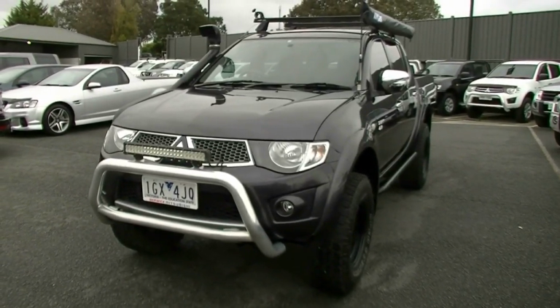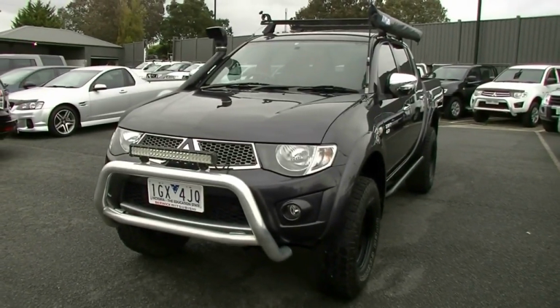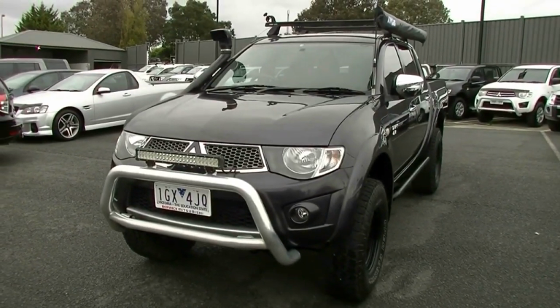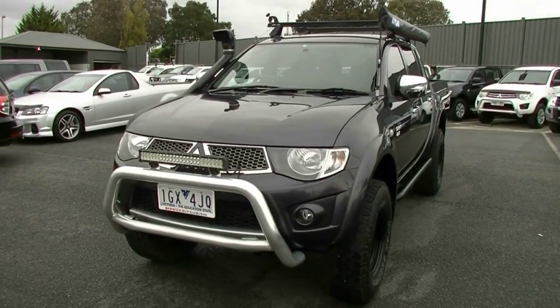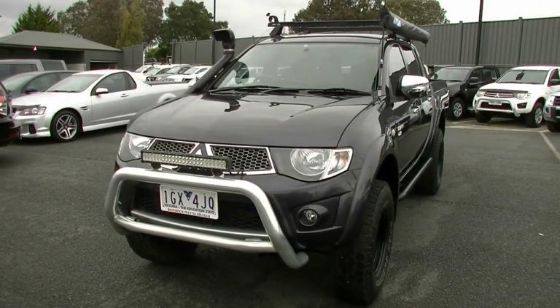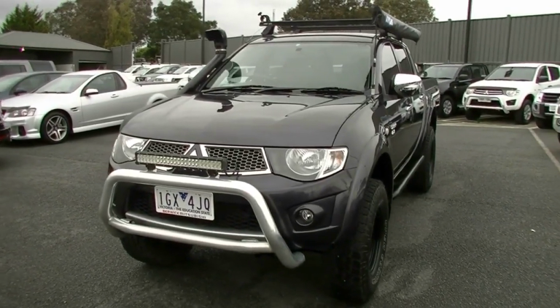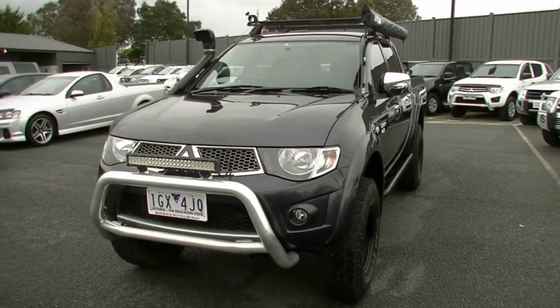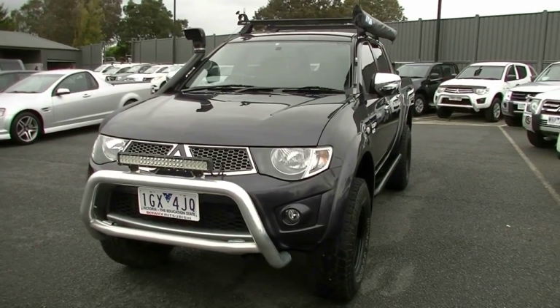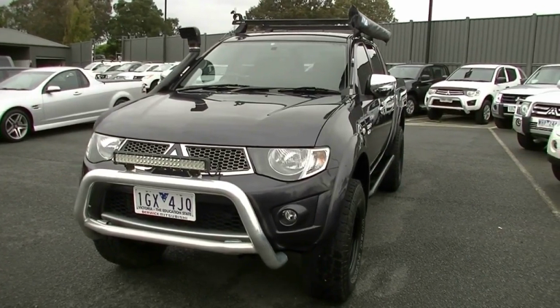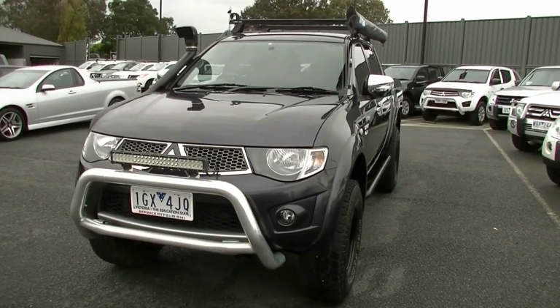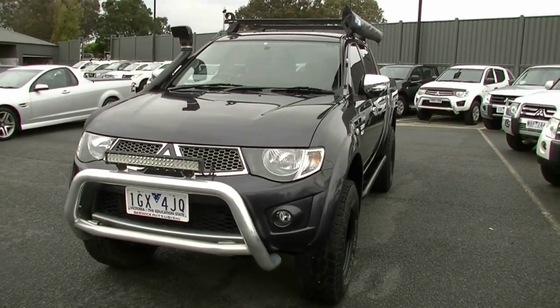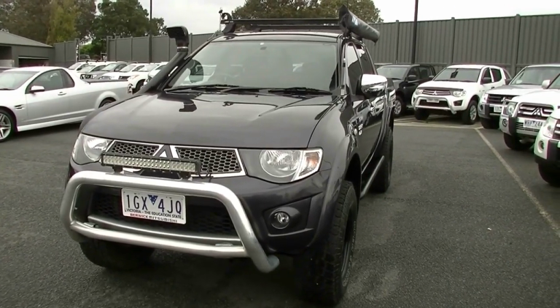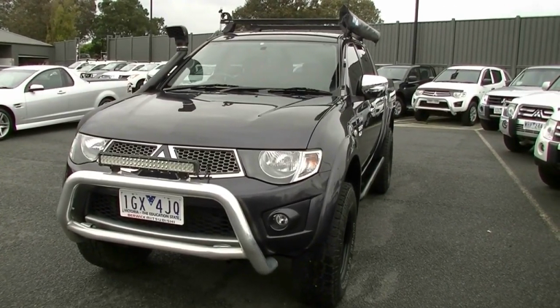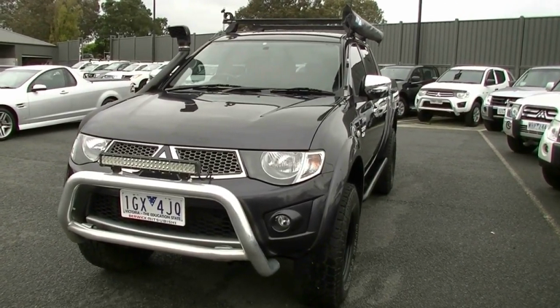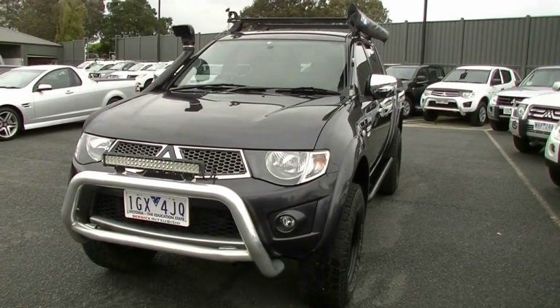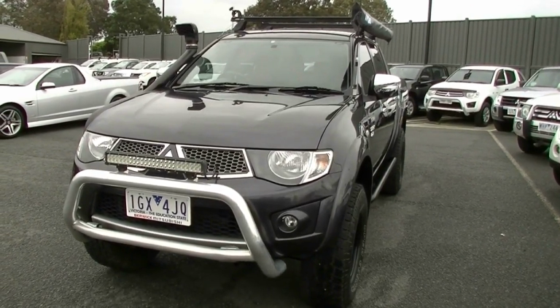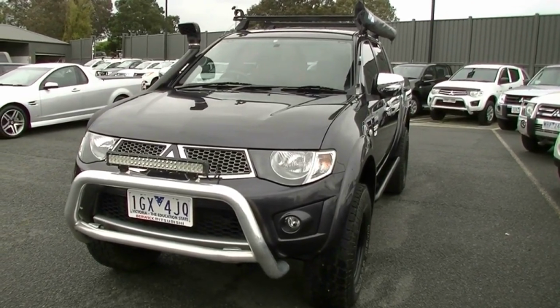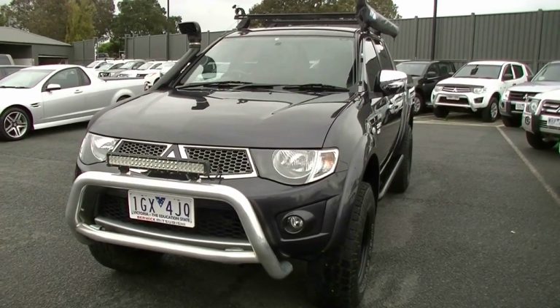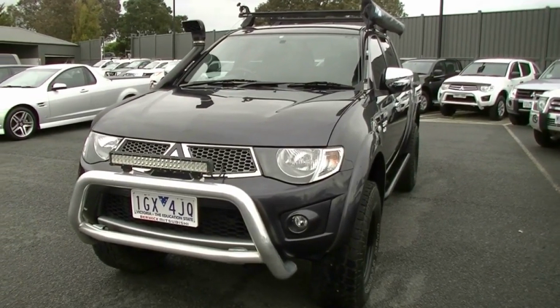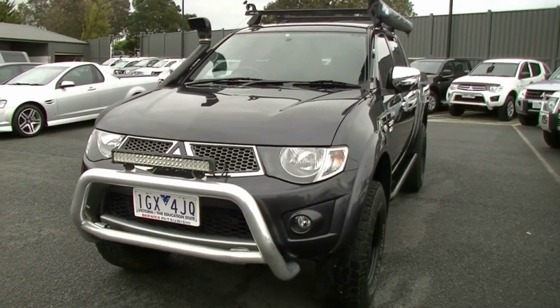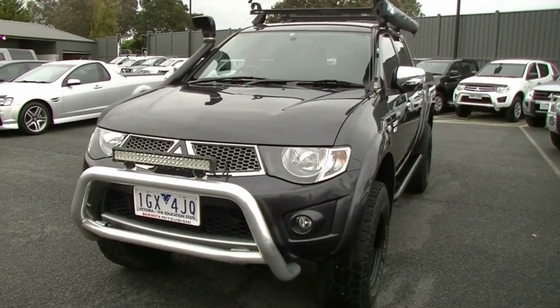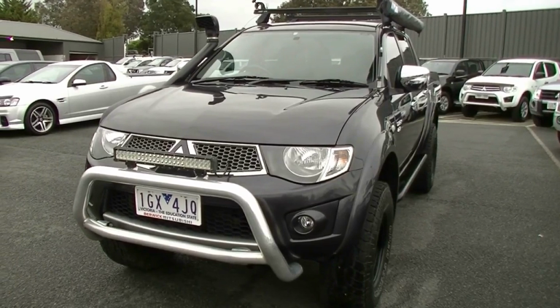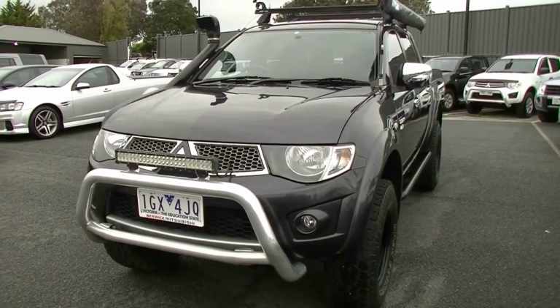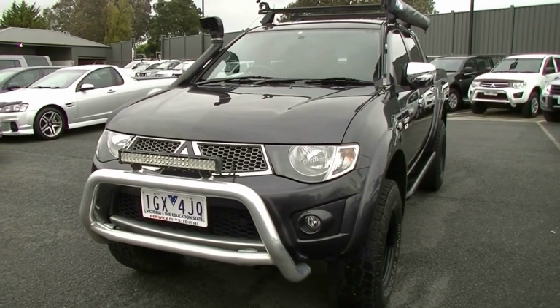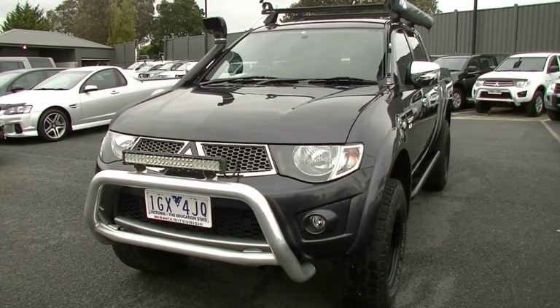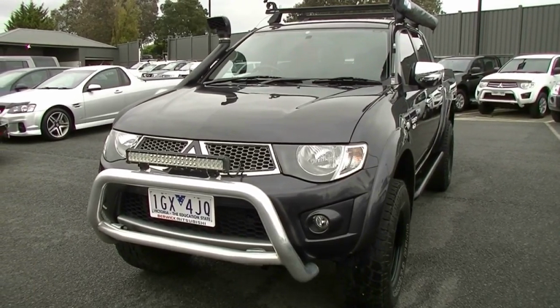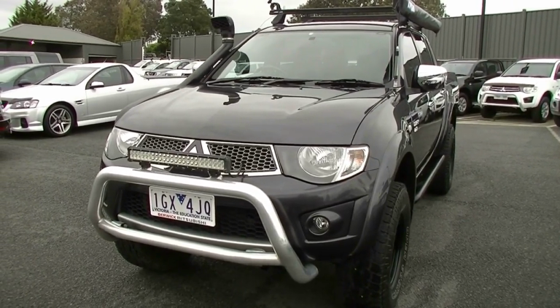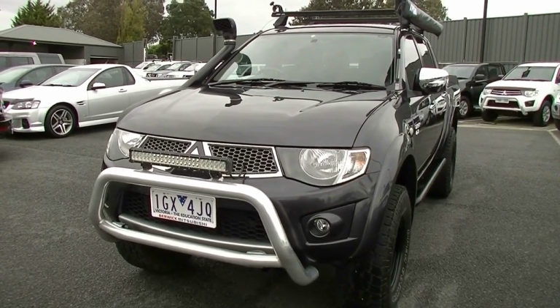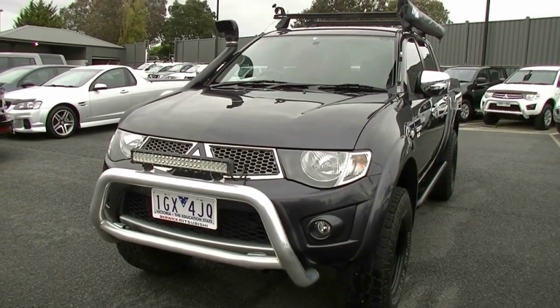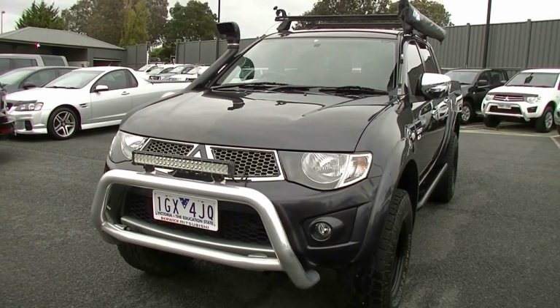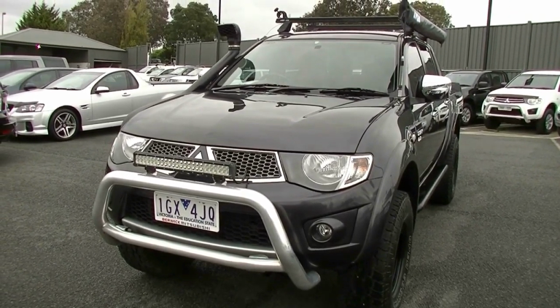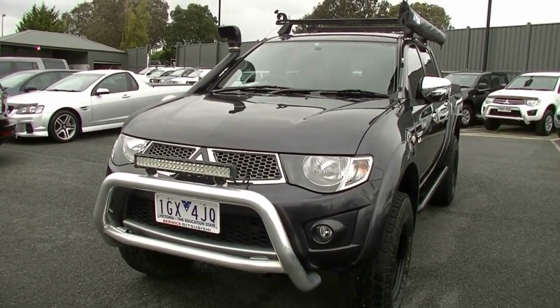This video is all going to be about condition, condition, condition, and a bit about the accessories fitted to this vehicle — because as I mentioned, you are going to be hard pressed to find a better prepared, better fitted out Triton than this one.